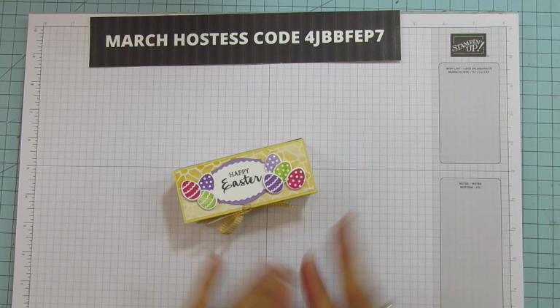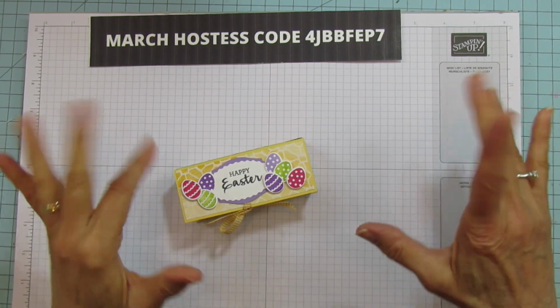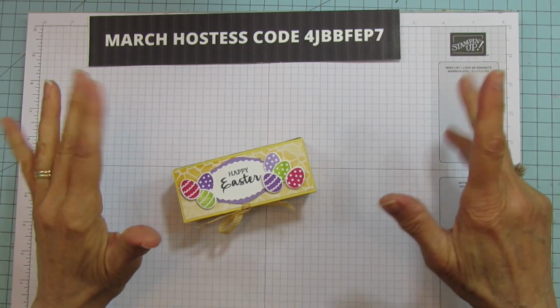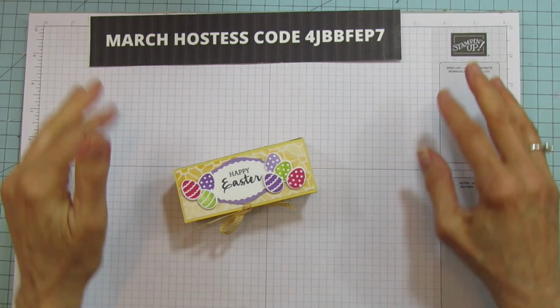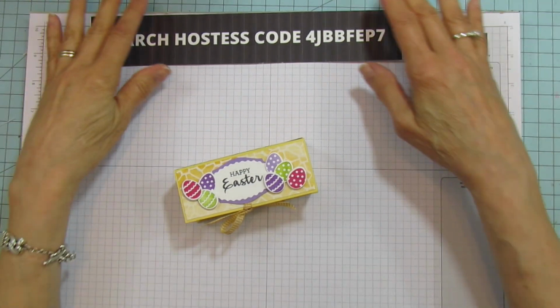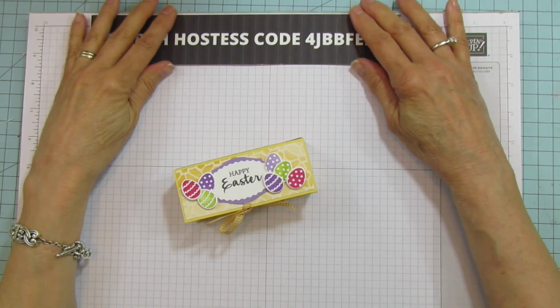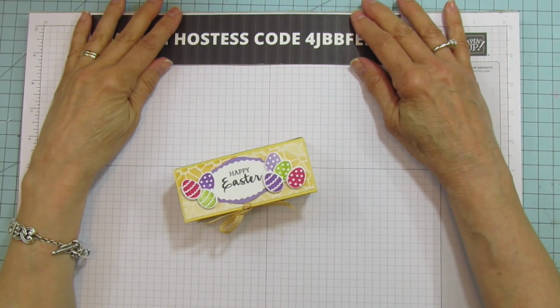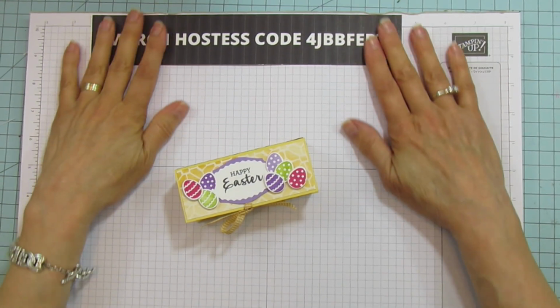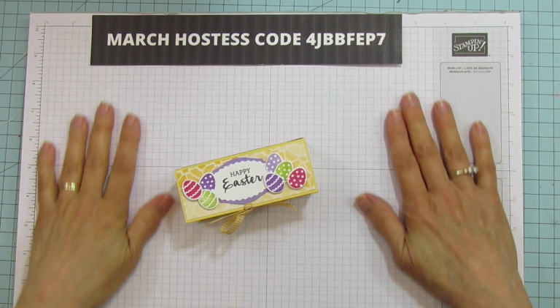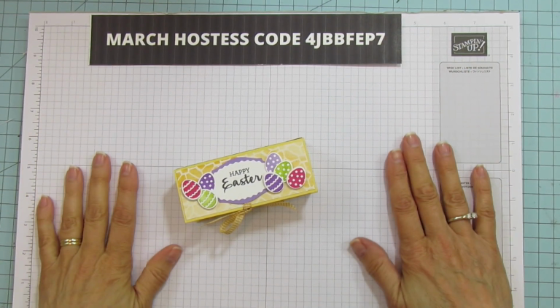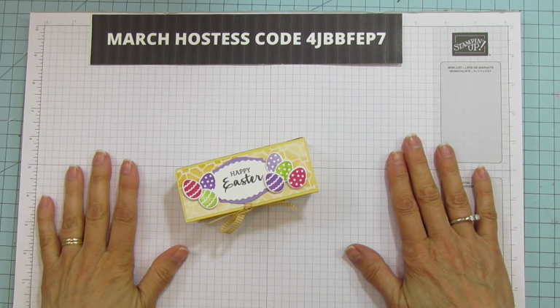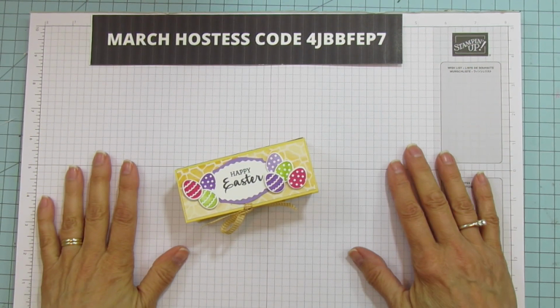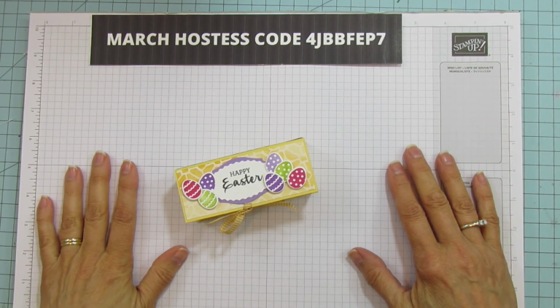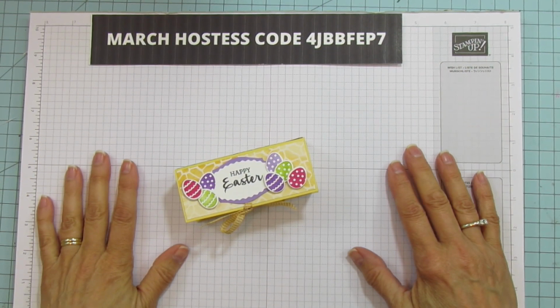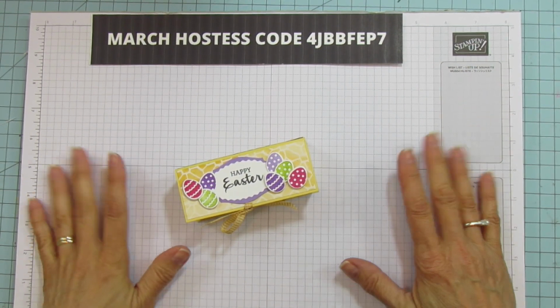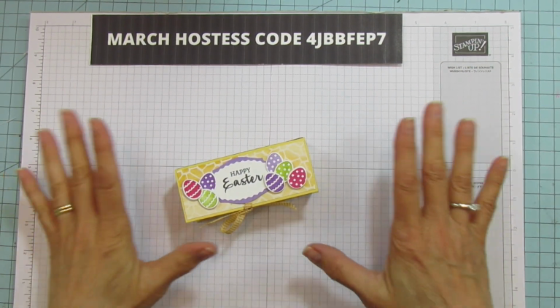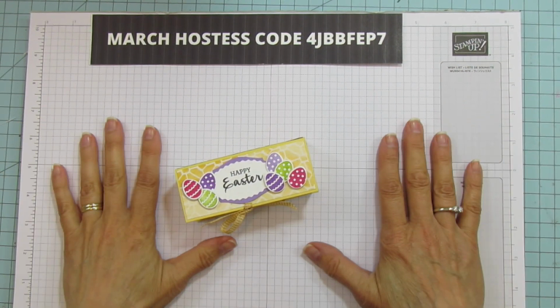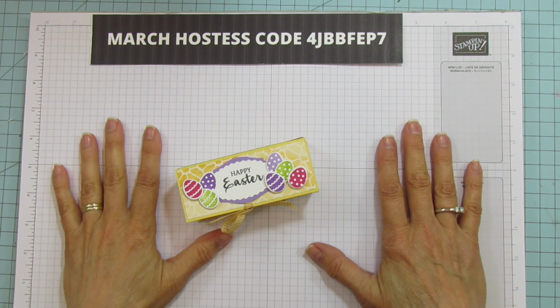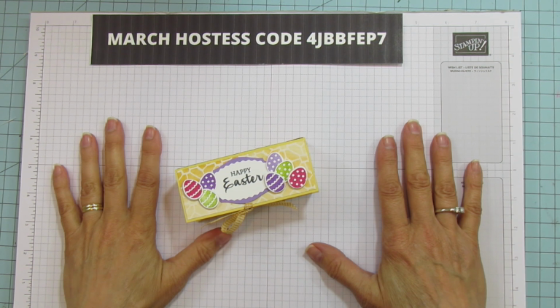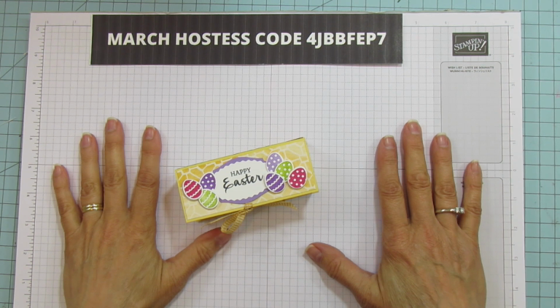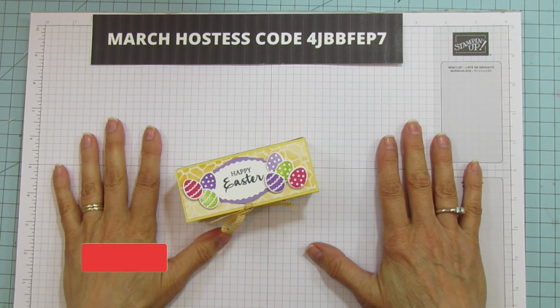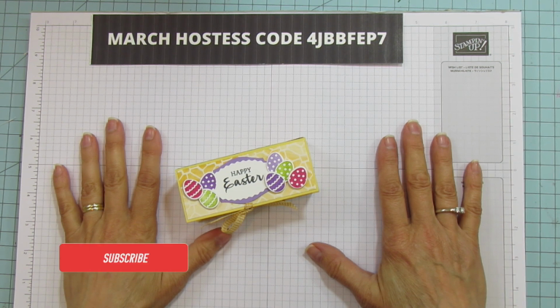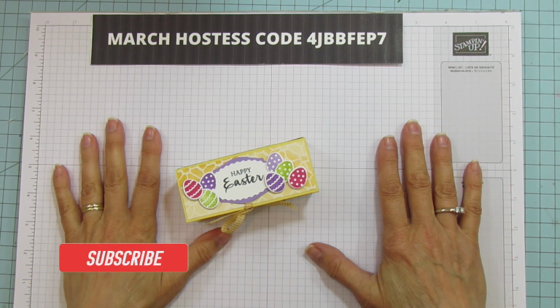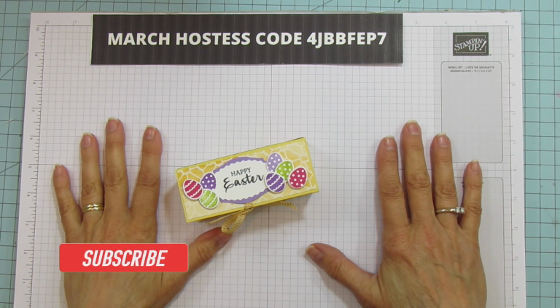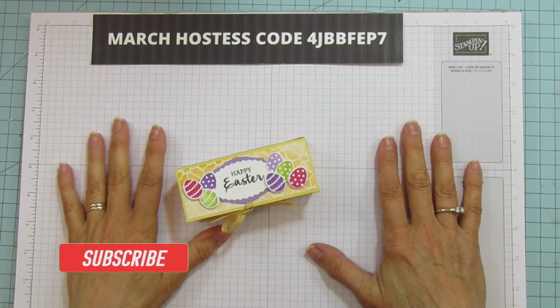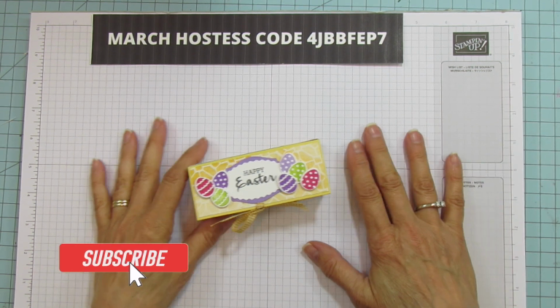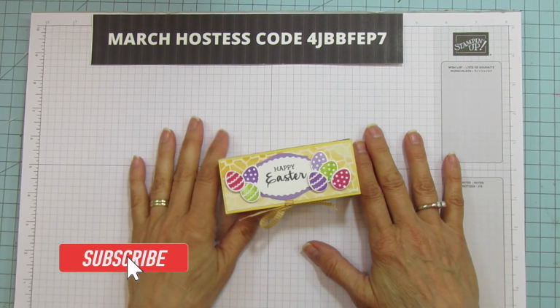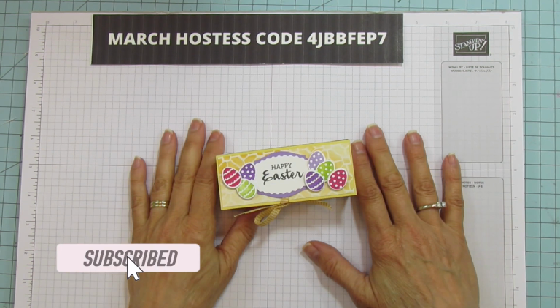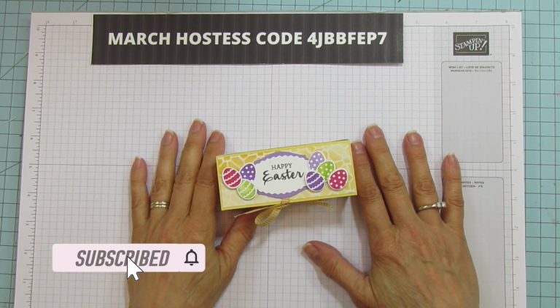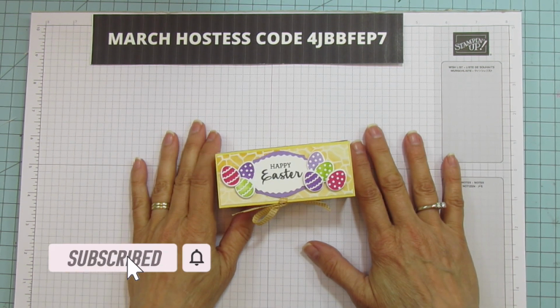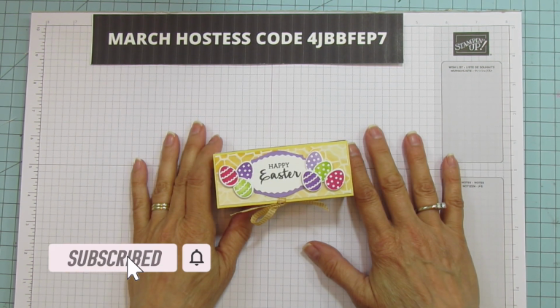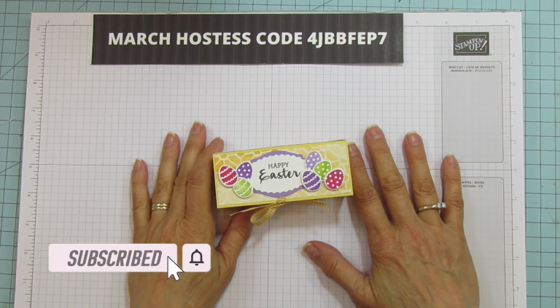Hey everyone! This is Angie at Stampin' with Amore. Welcome to my channel. If you're new to my channel, please subscribe and hit that bell for notifications each time I upload a new video.